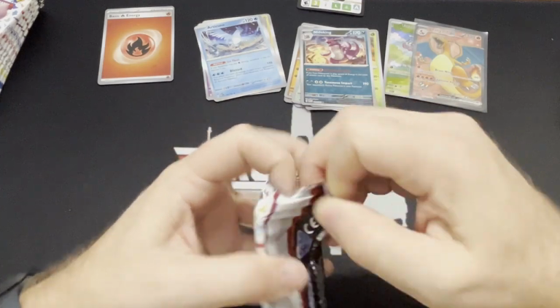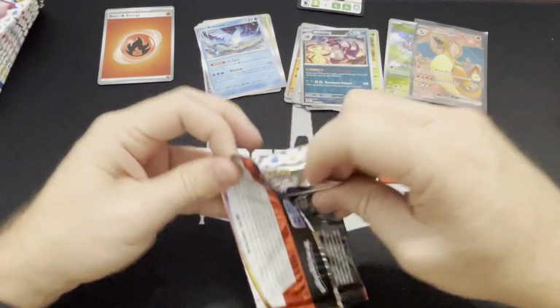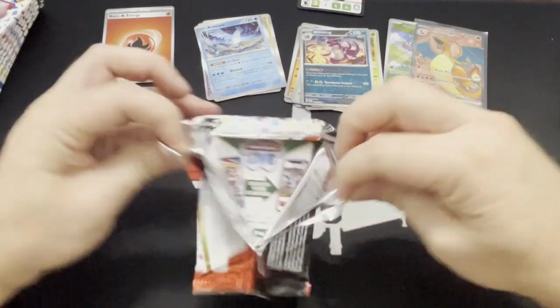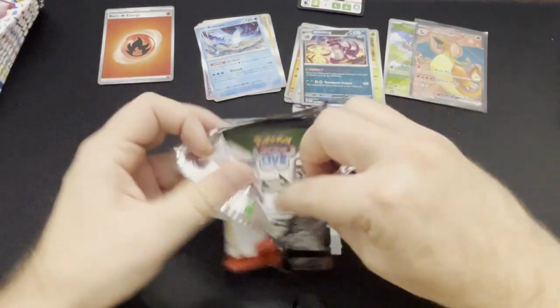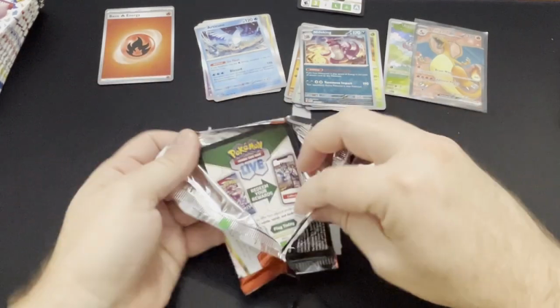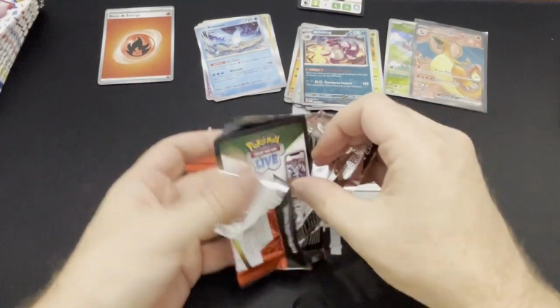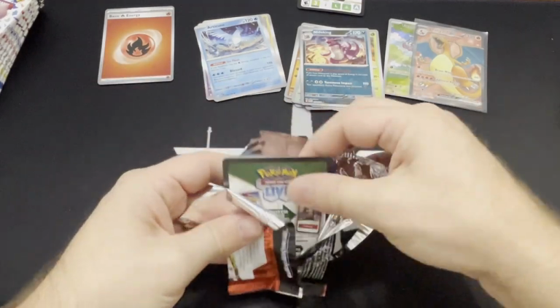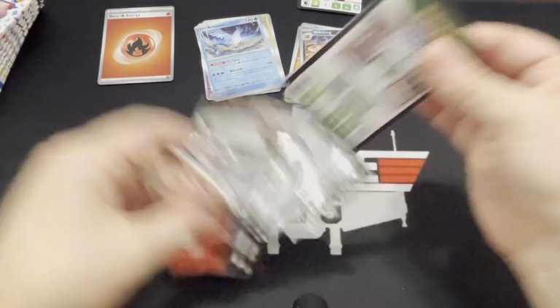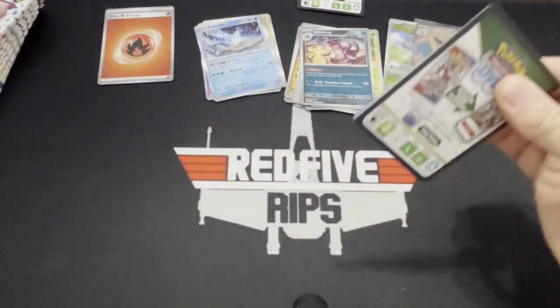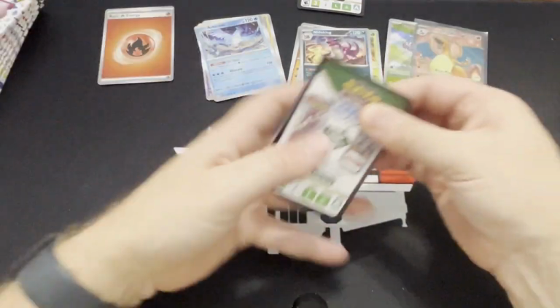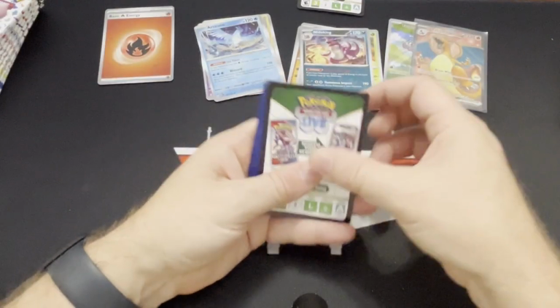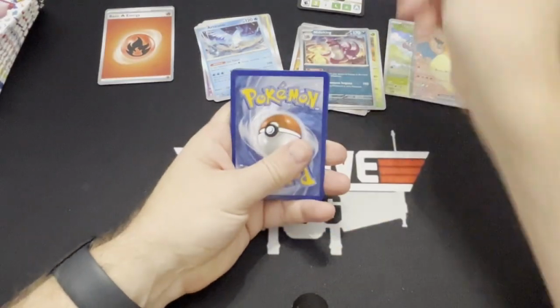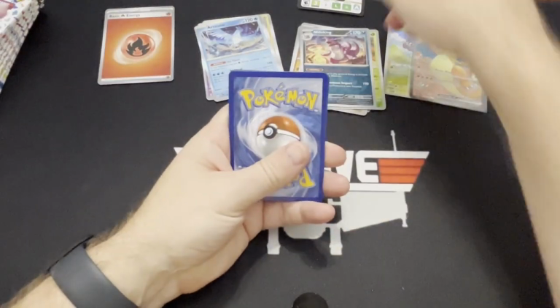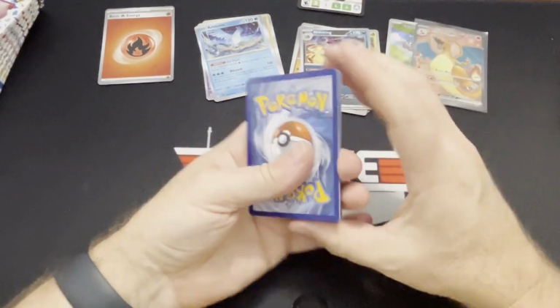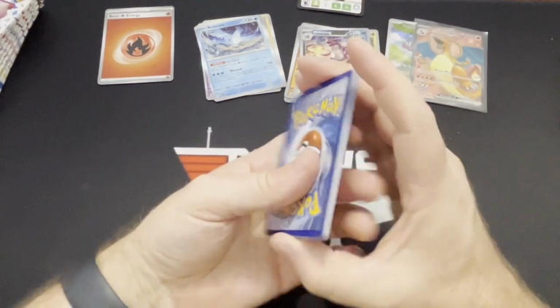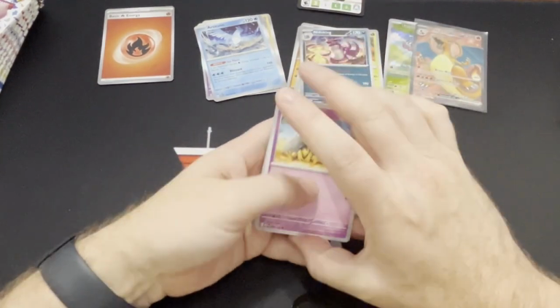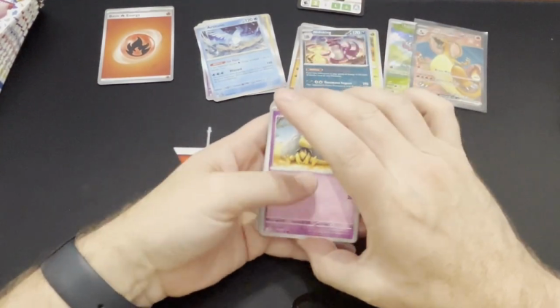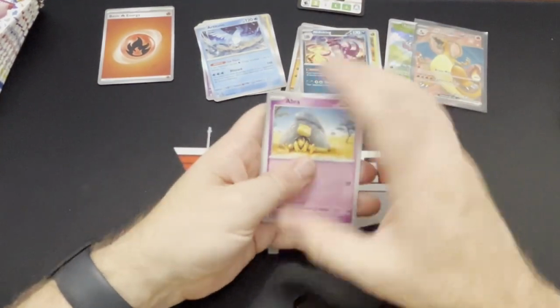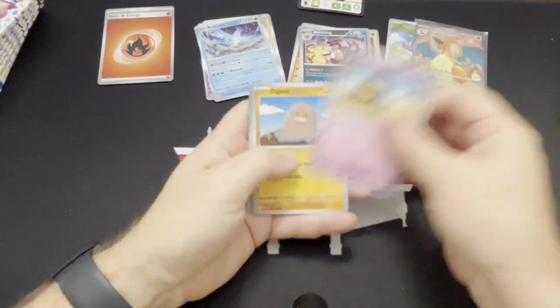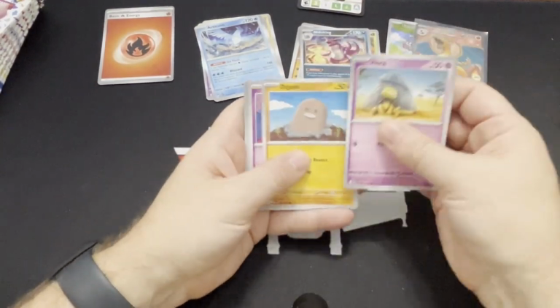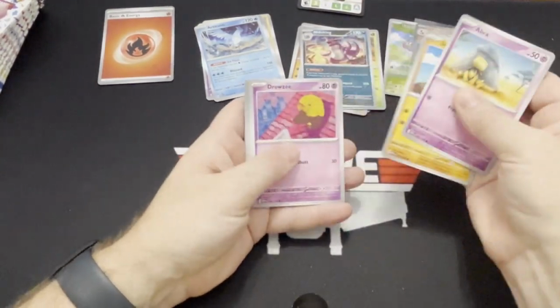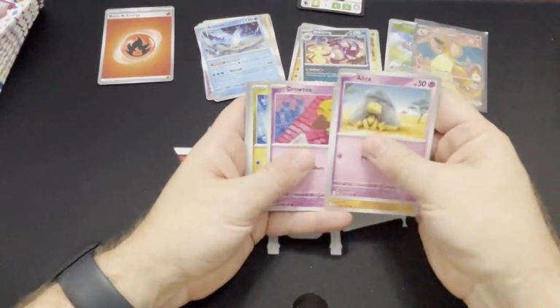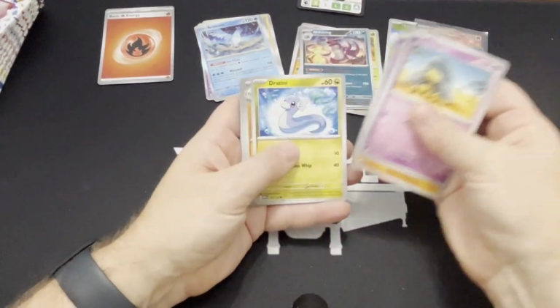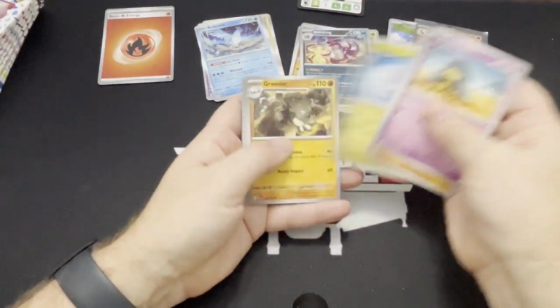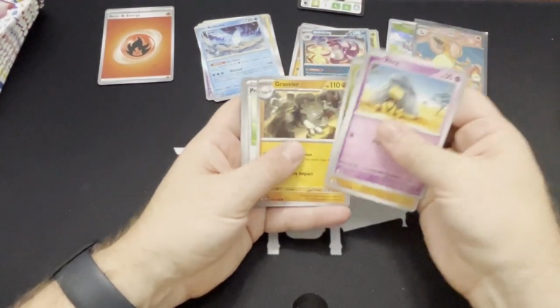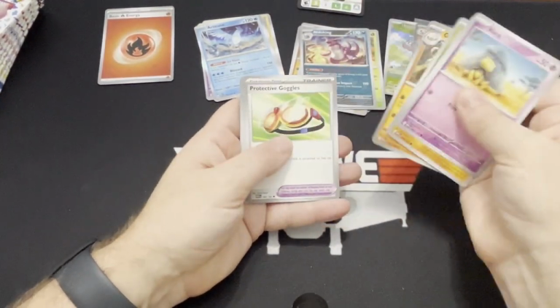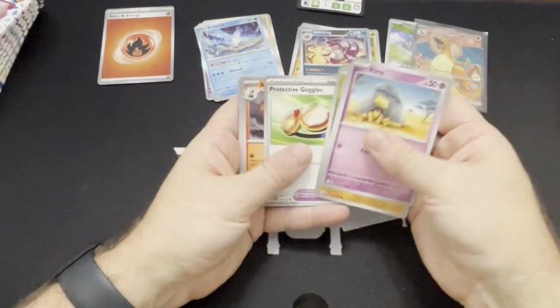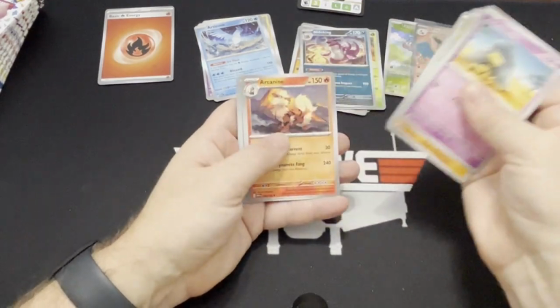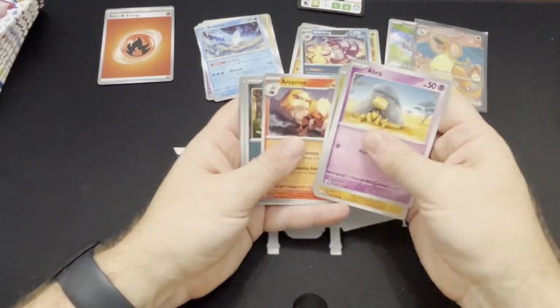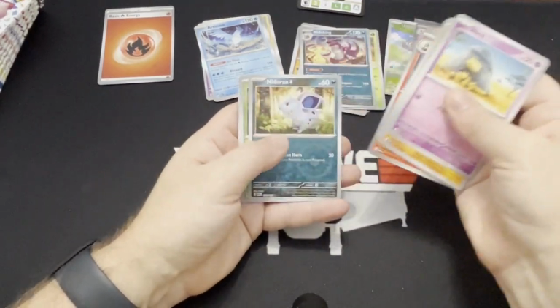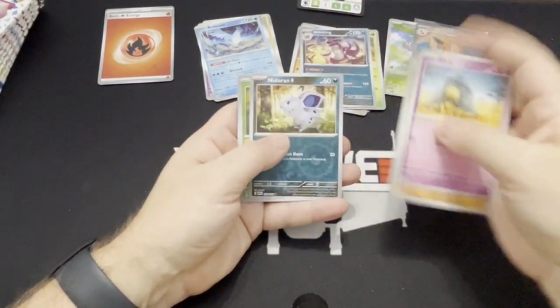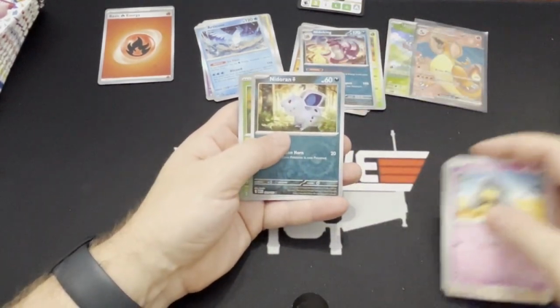I also did not pull a God Pack, and I did not get the Charizard illustration rare. So a God Pack would be fantastic as well.